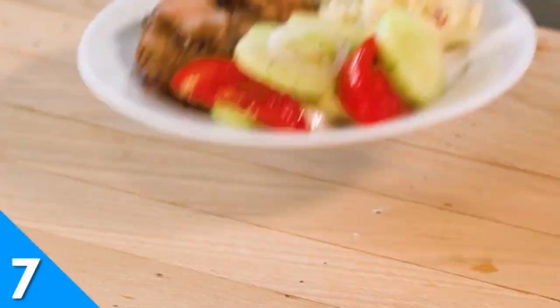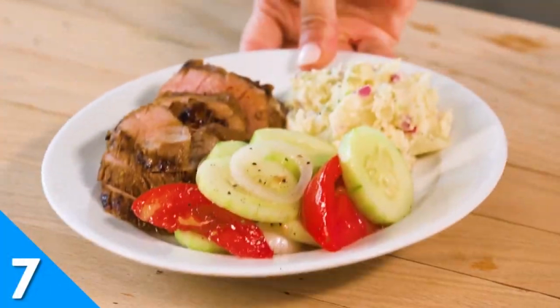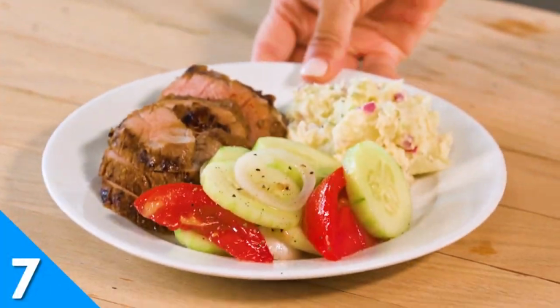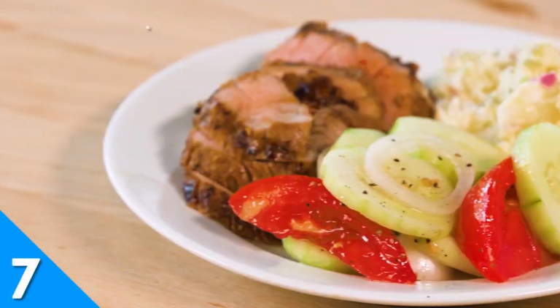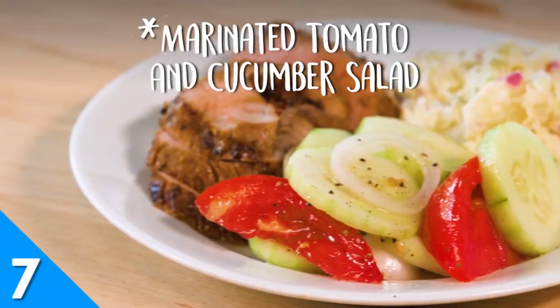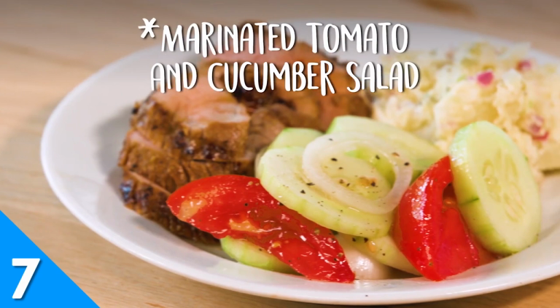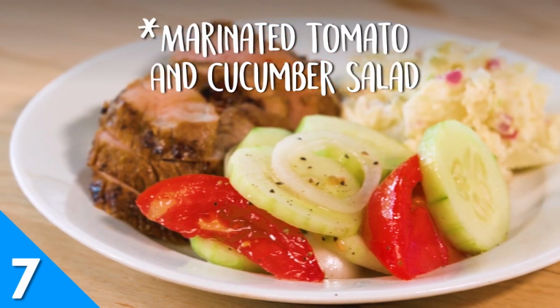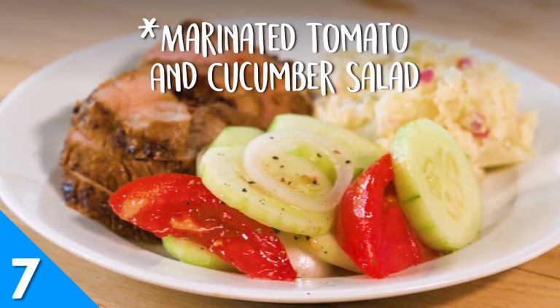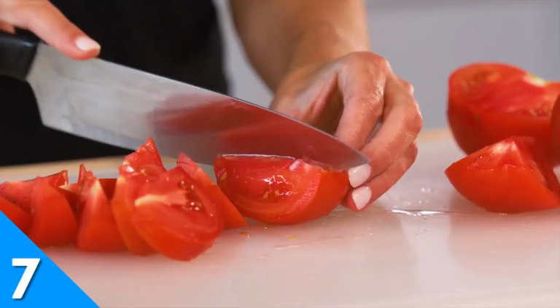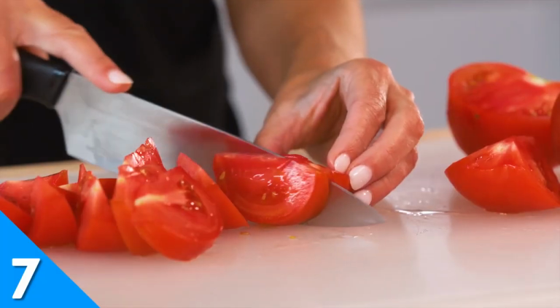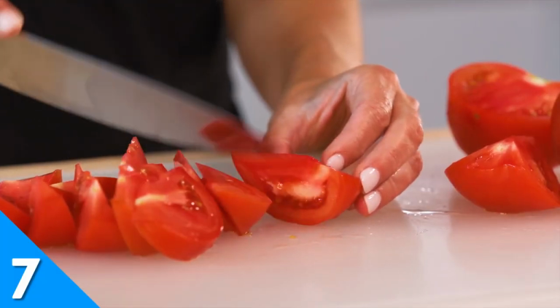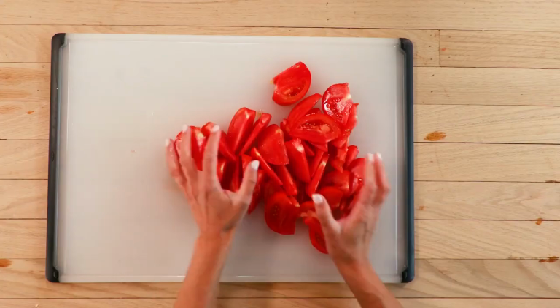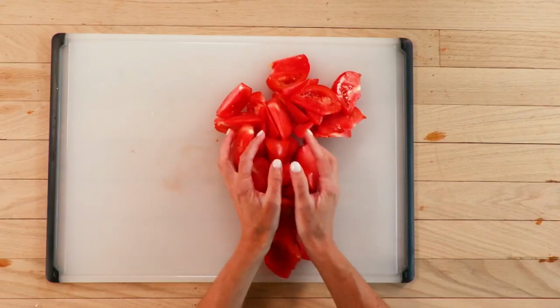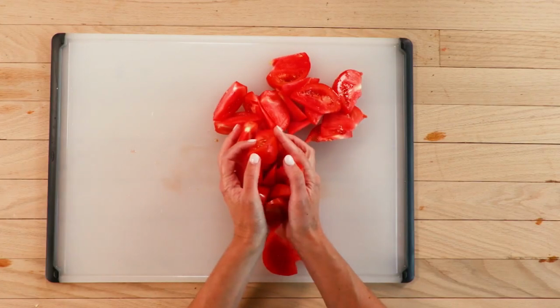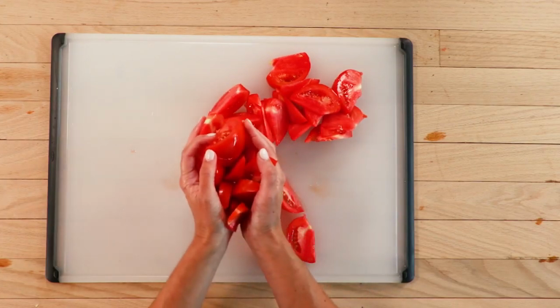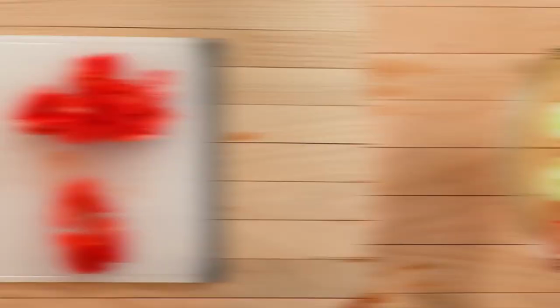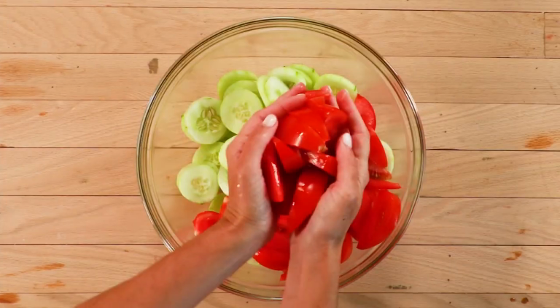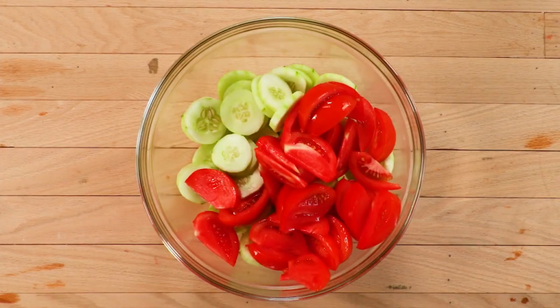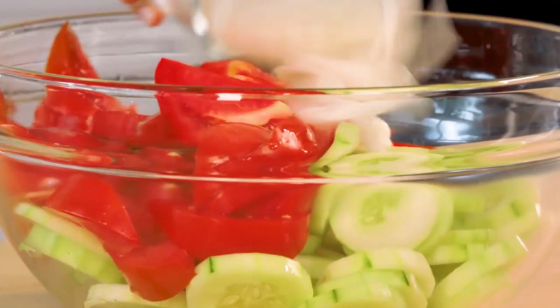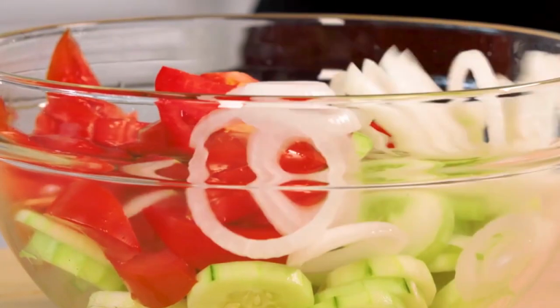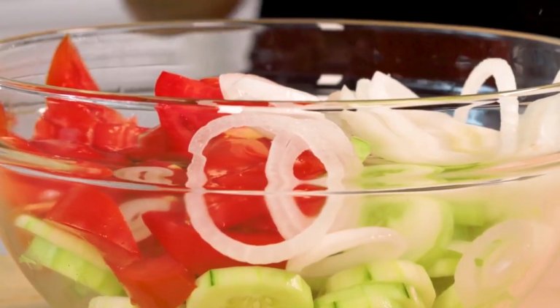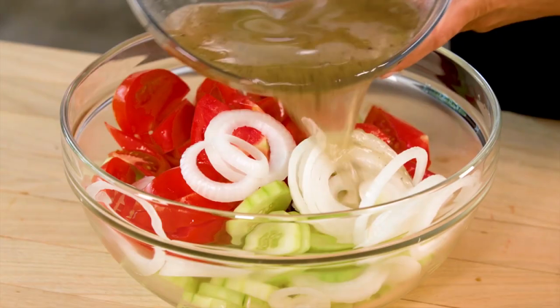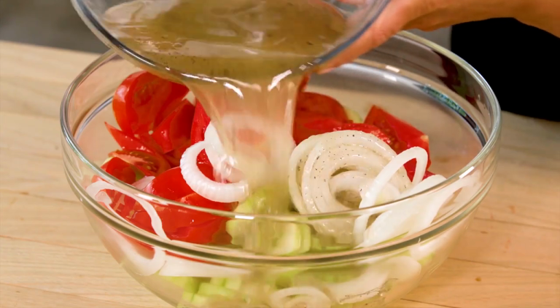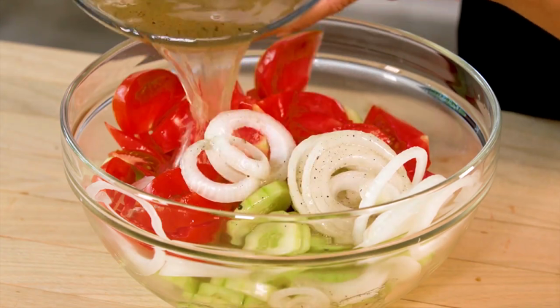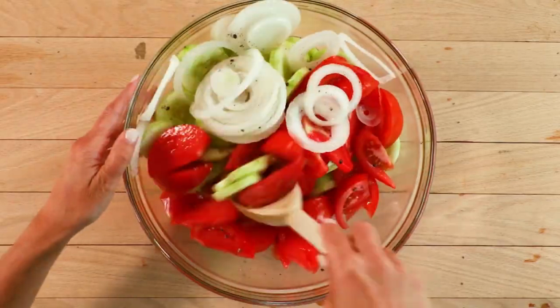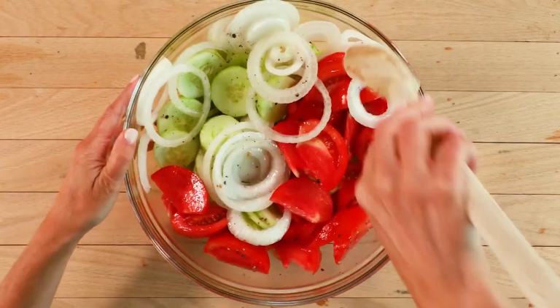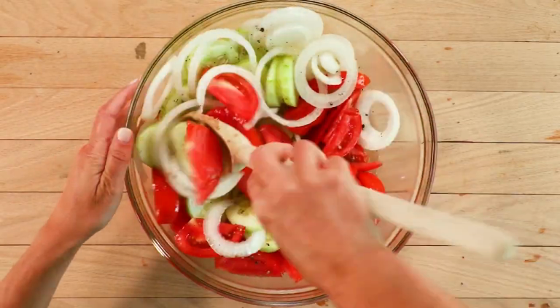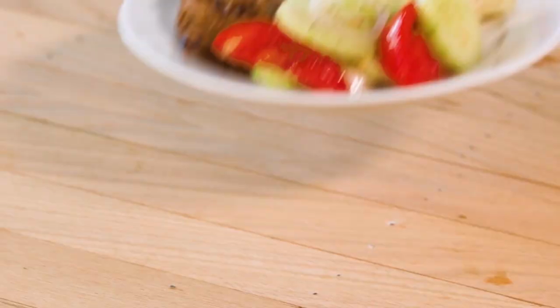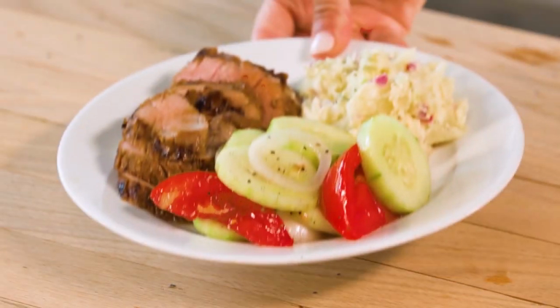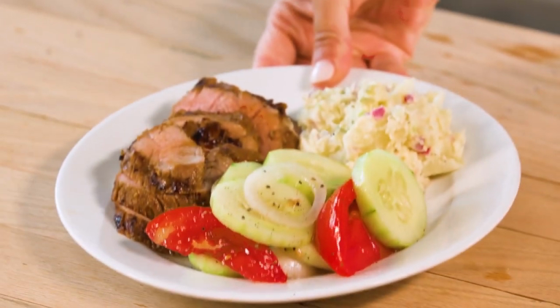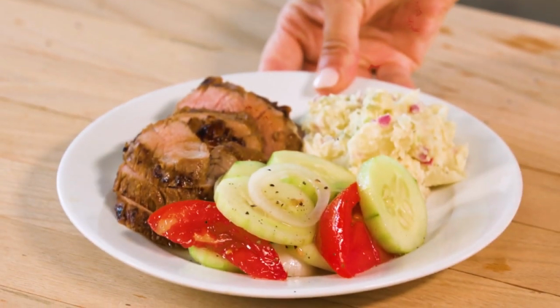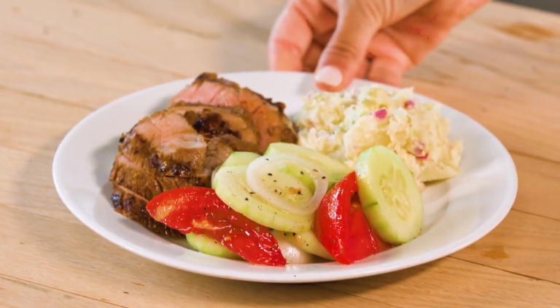As the temperatures climb, keep cool with our marinated tomato and cucumber salad. This seasonal veggie dish will refresh your palate and satisfy your taste buds with tangy, vinegary flavor.